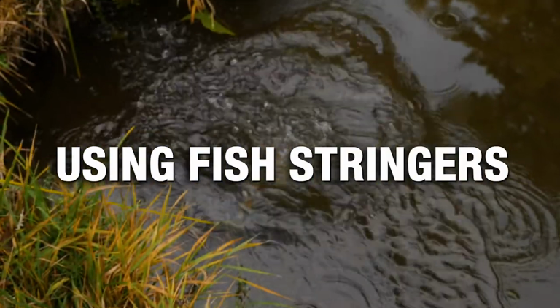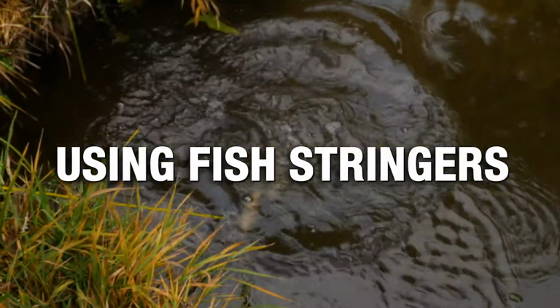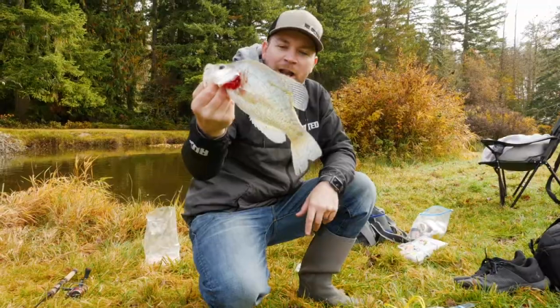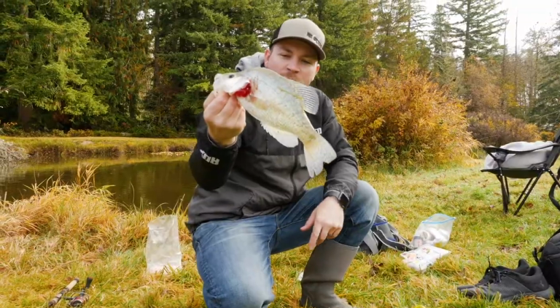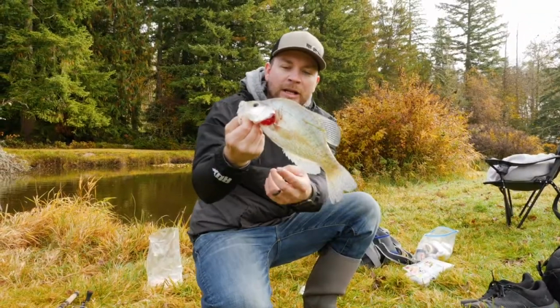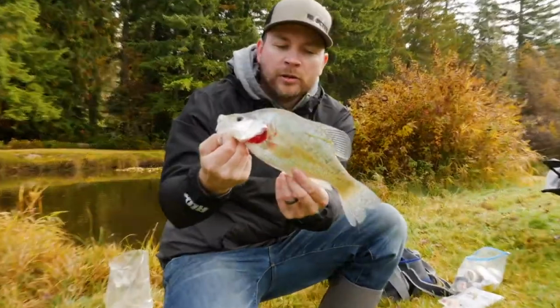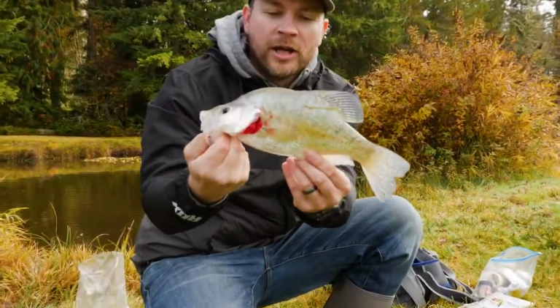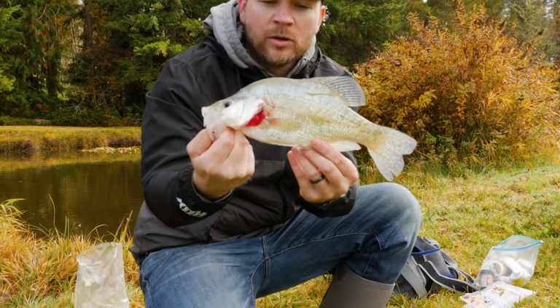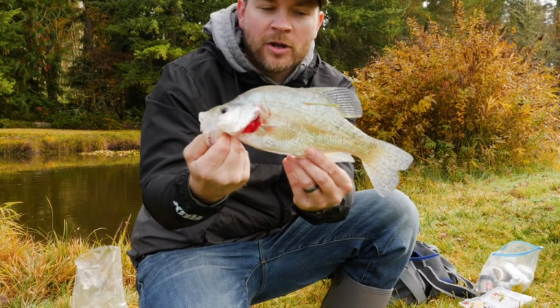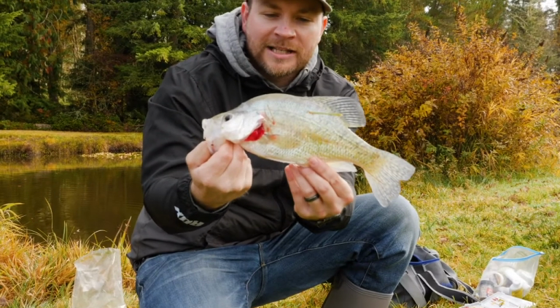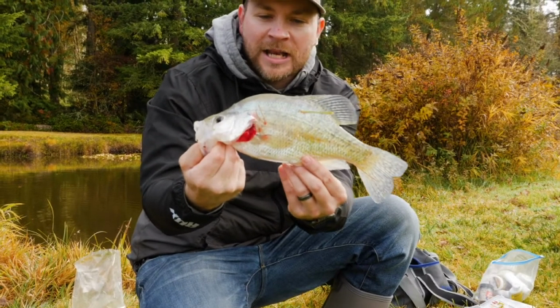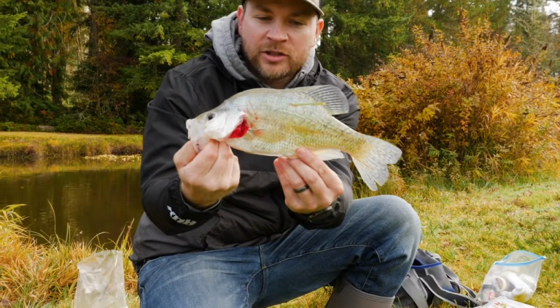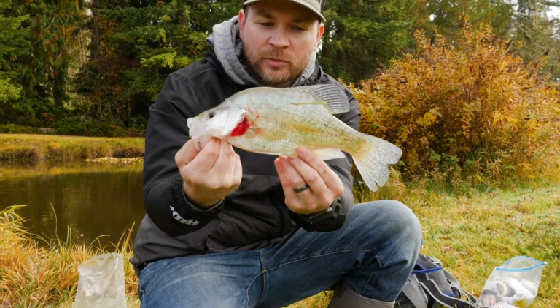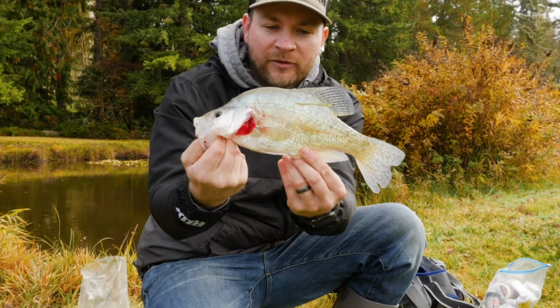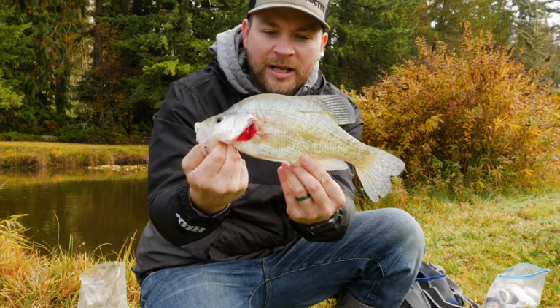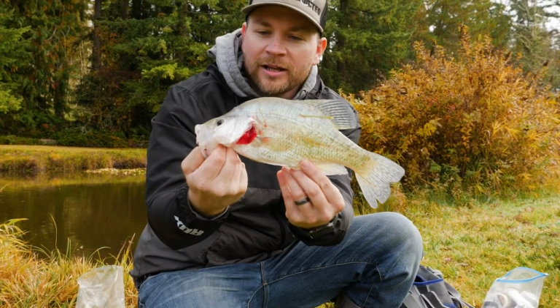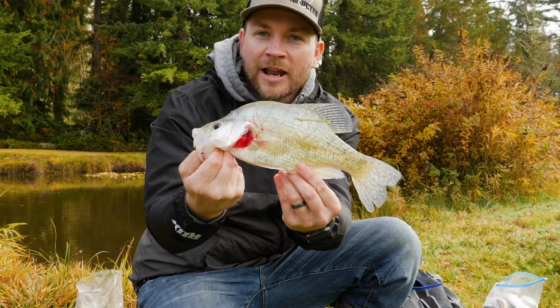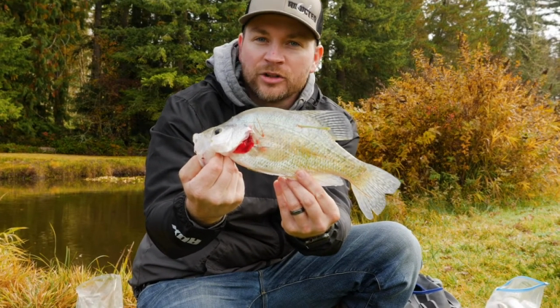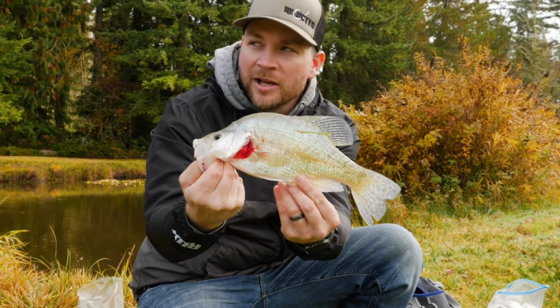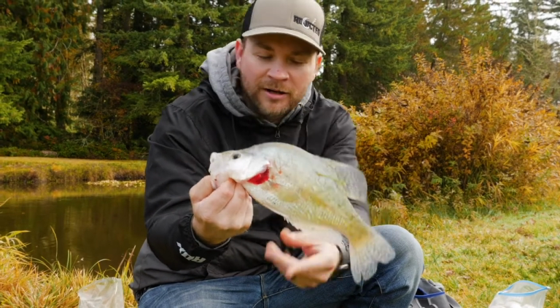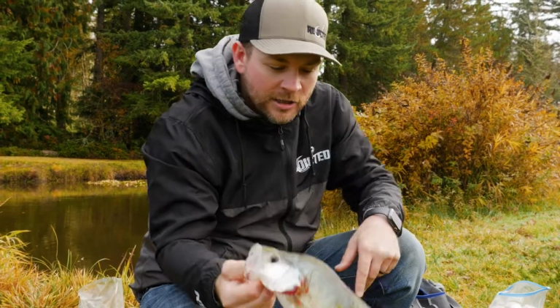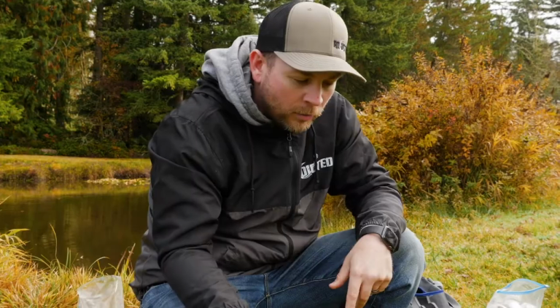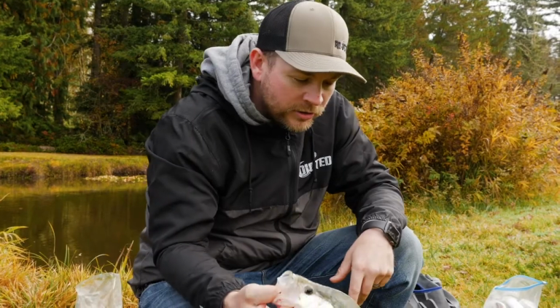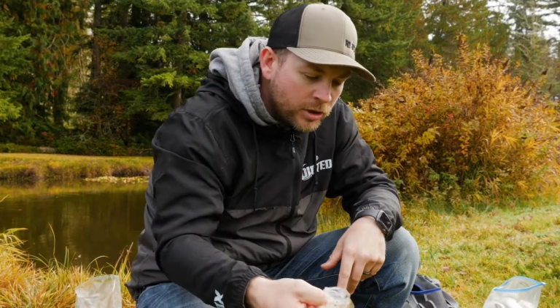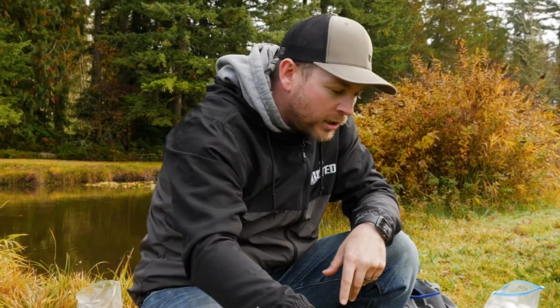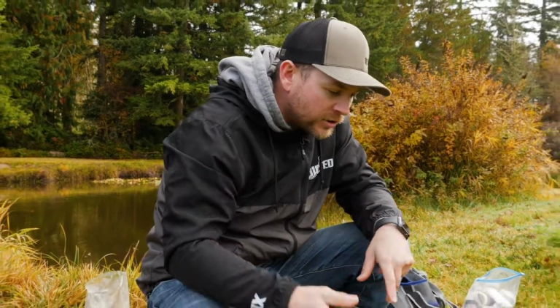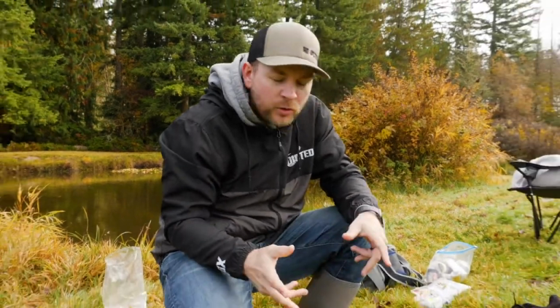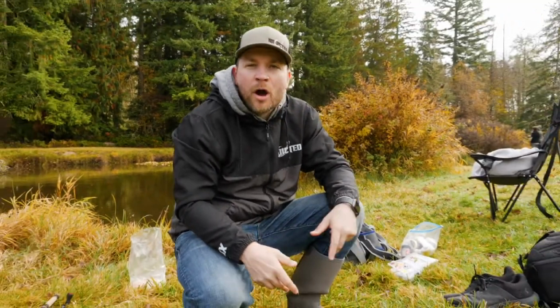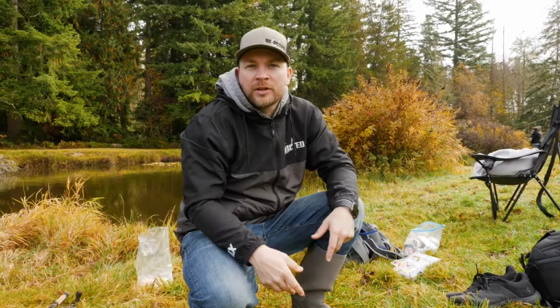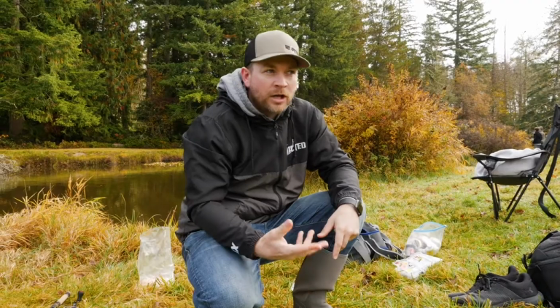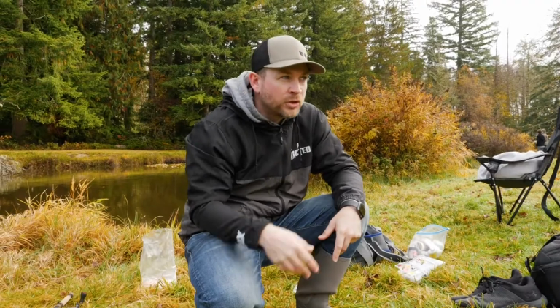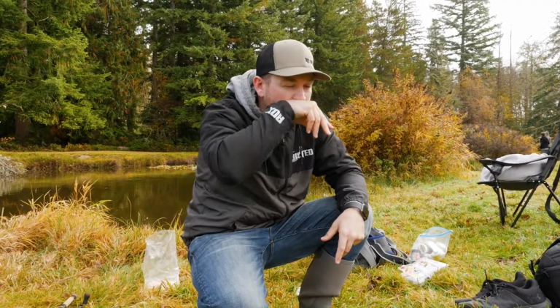Alright guys, so we got a nice crappie here. The legal limit on this lake is going to be nine inches, so we definitely got a nine-inch-plus fish here. I wanted to show you guys there are a few different options out there when it comes to stringers.